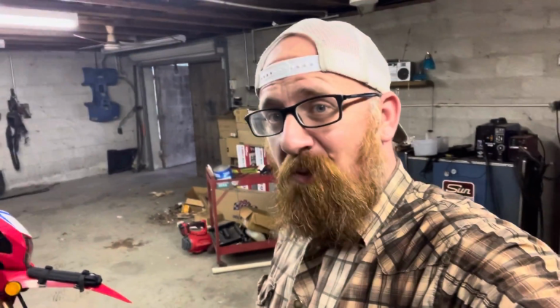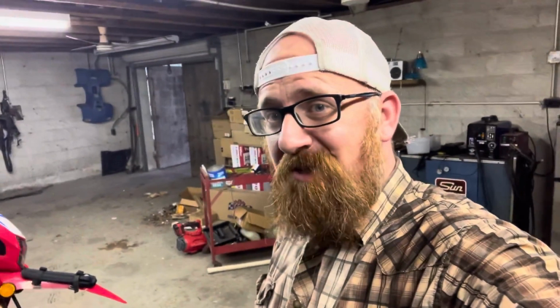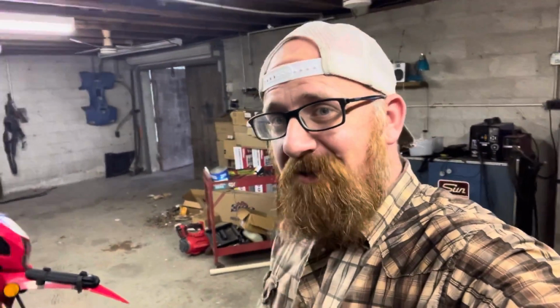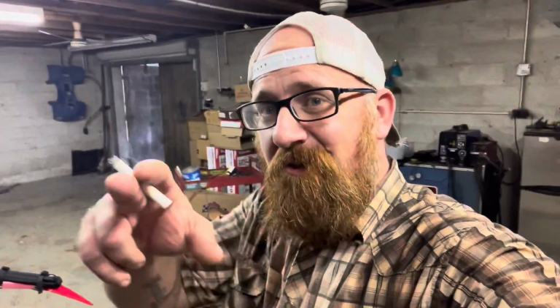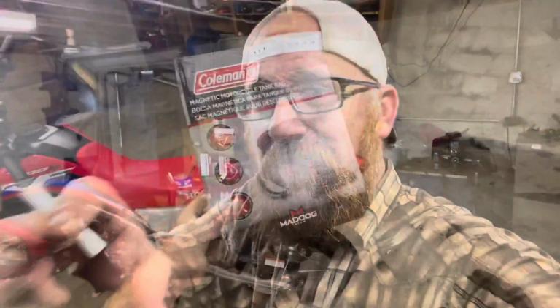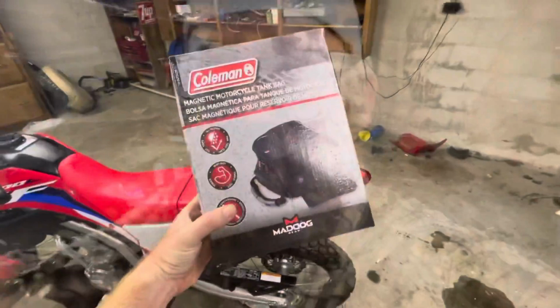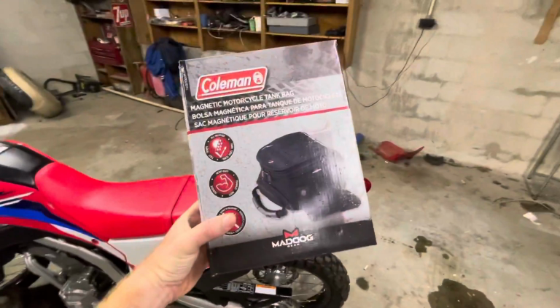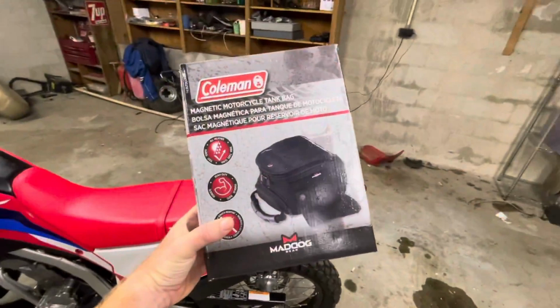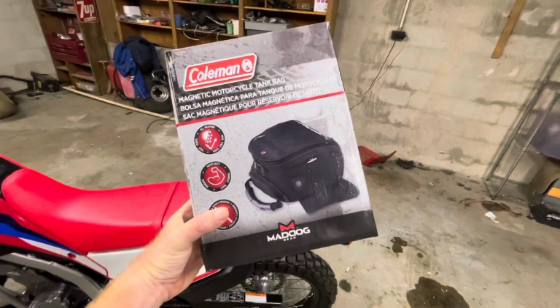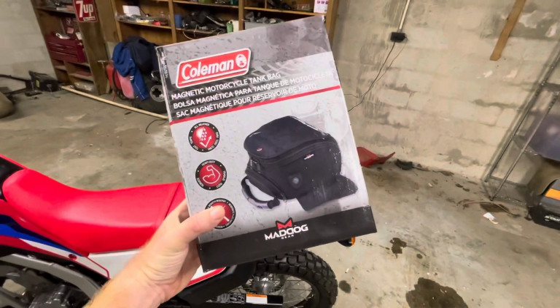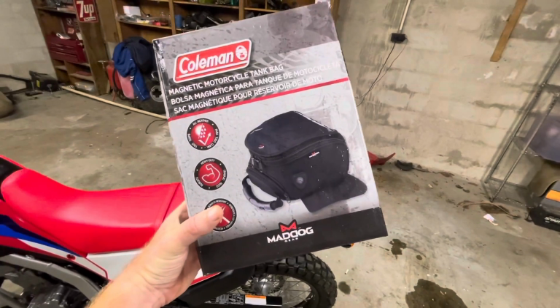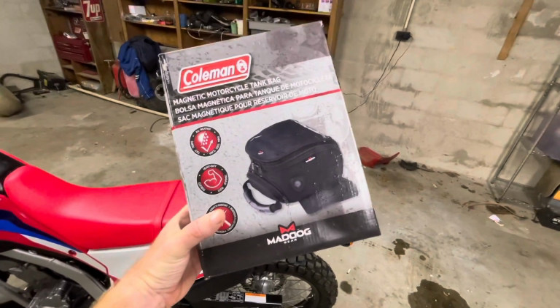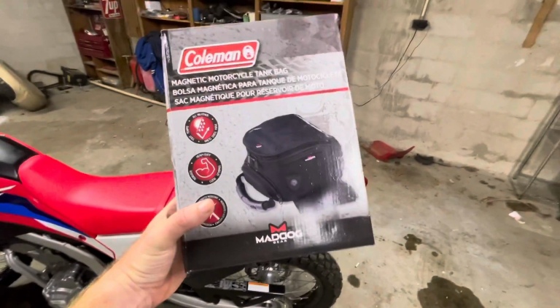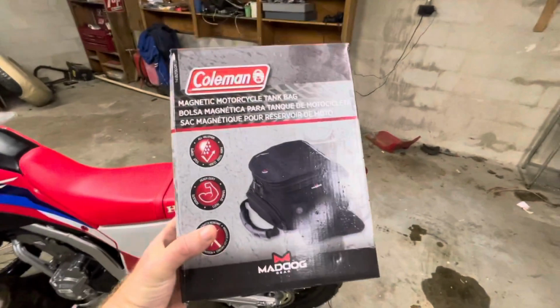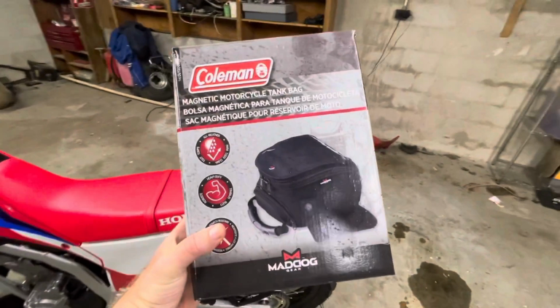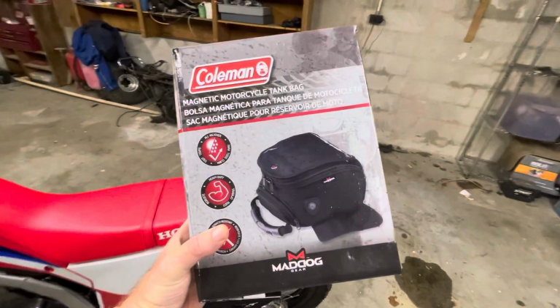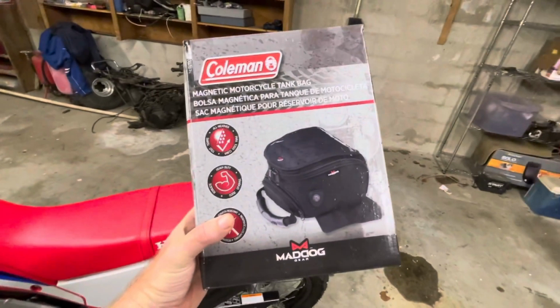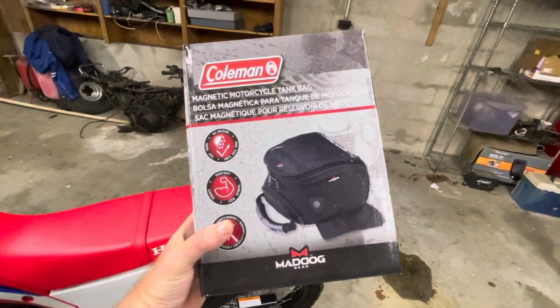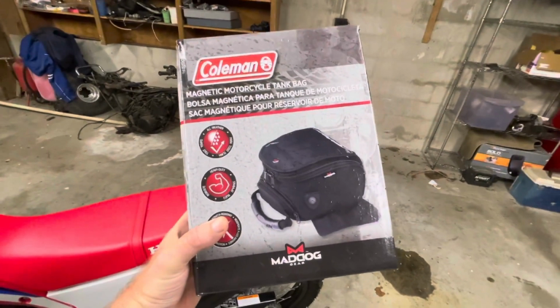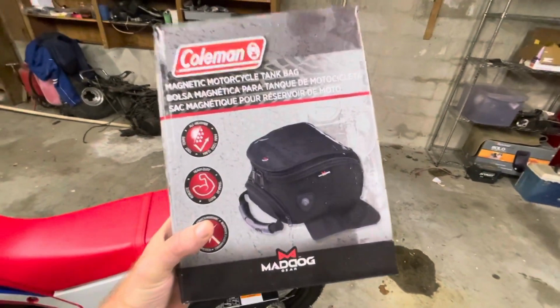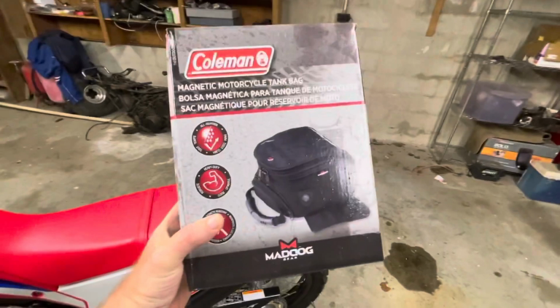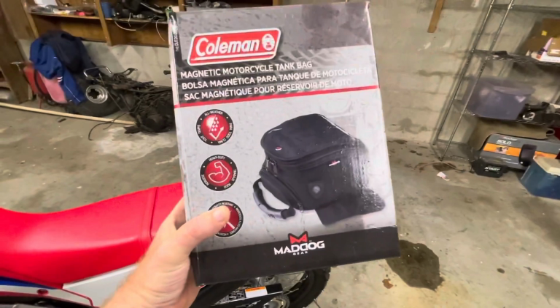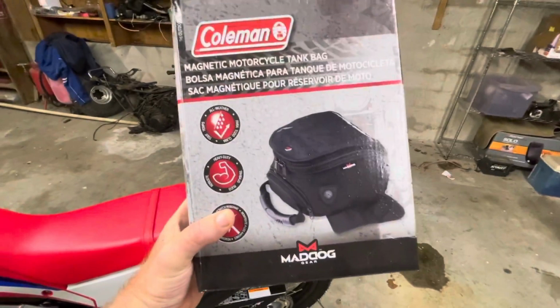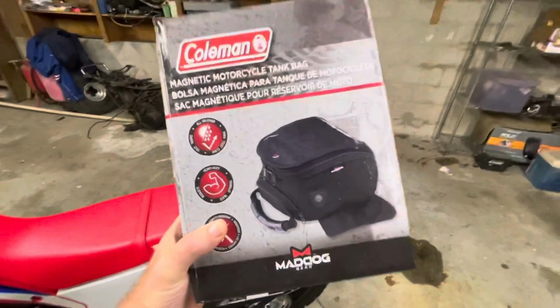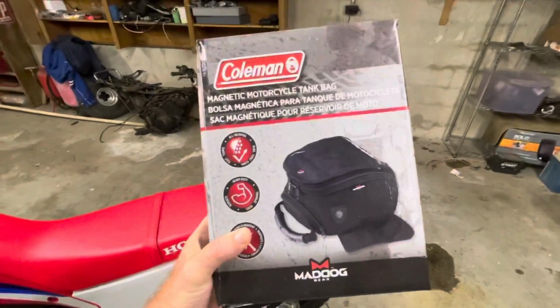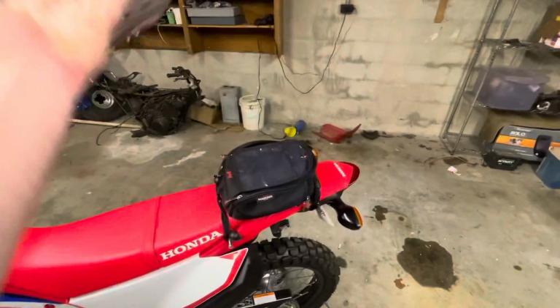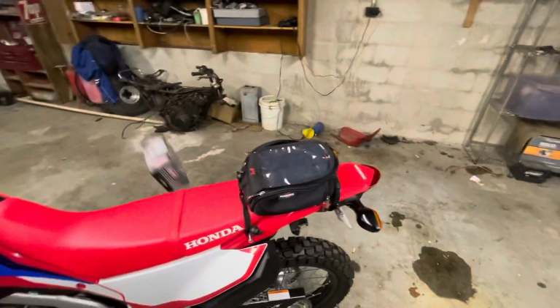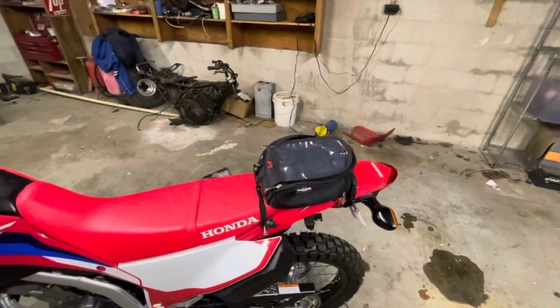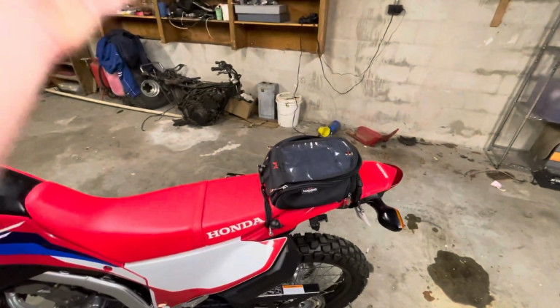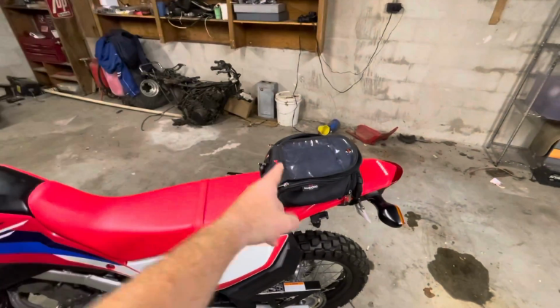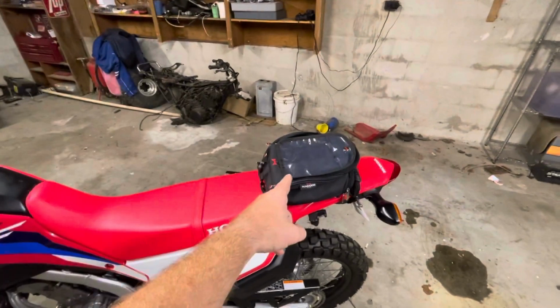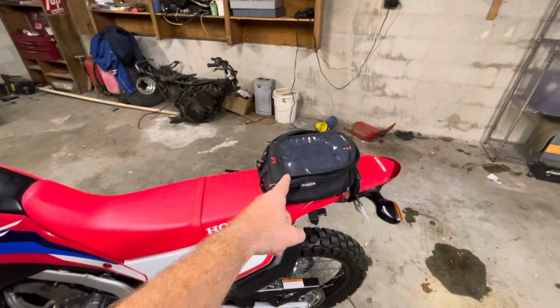Alright guys, the Coleman Mad Dog Gear tank bag strikes again — oh, look at that!